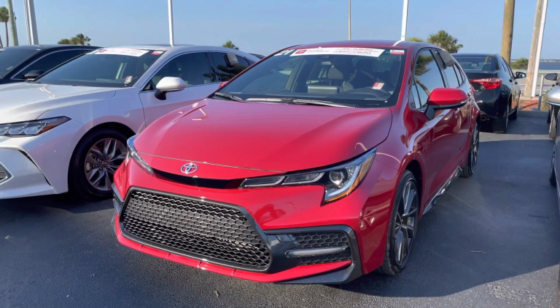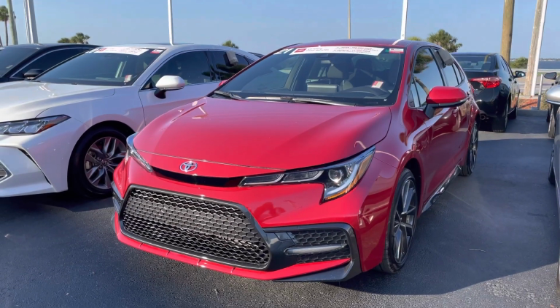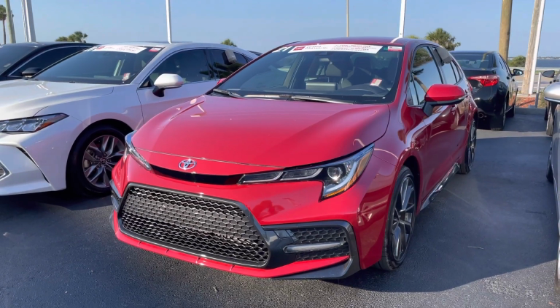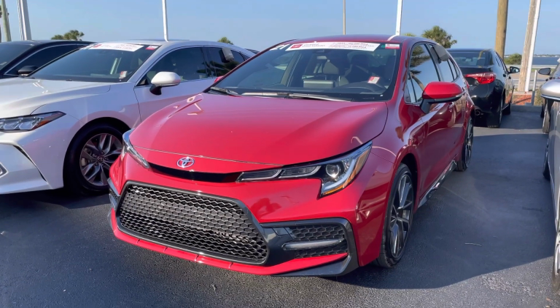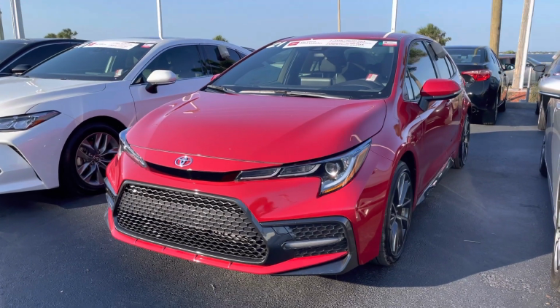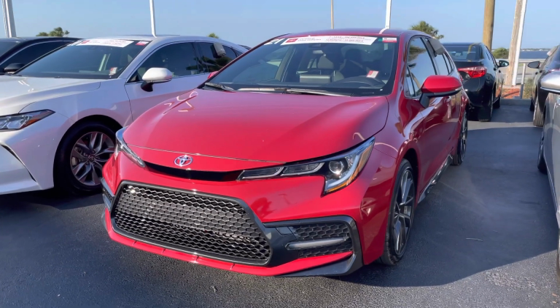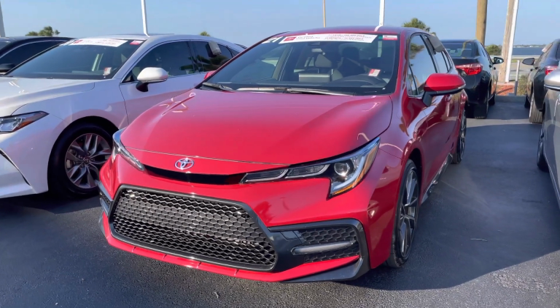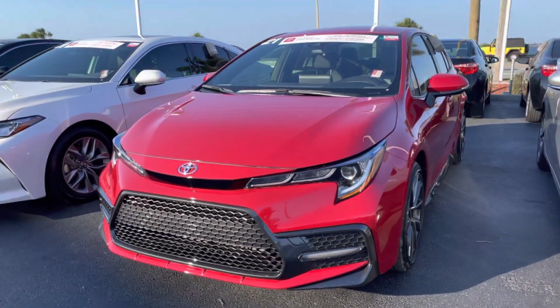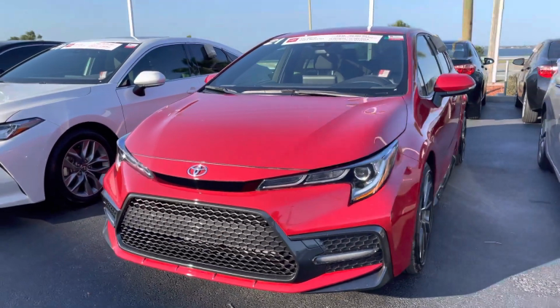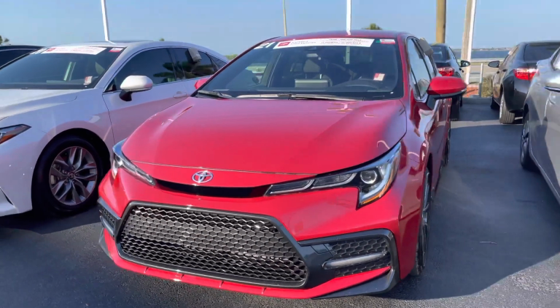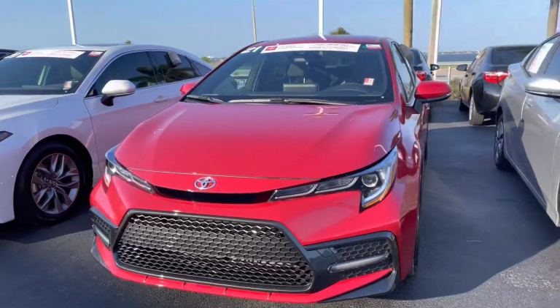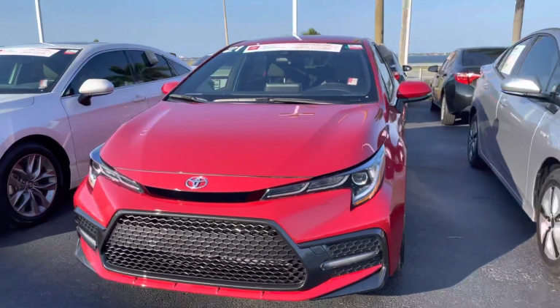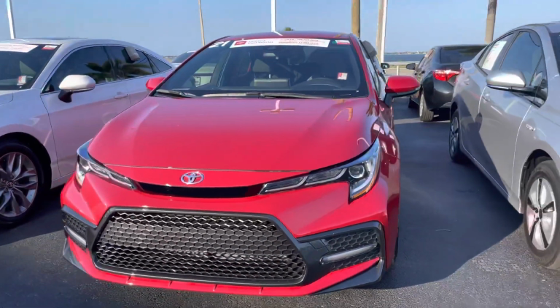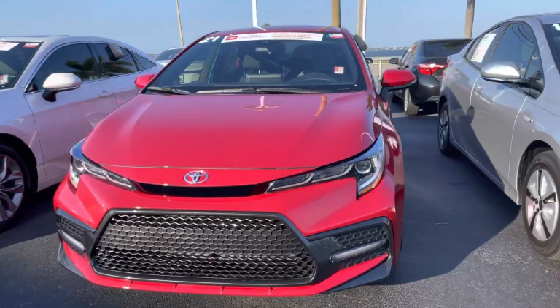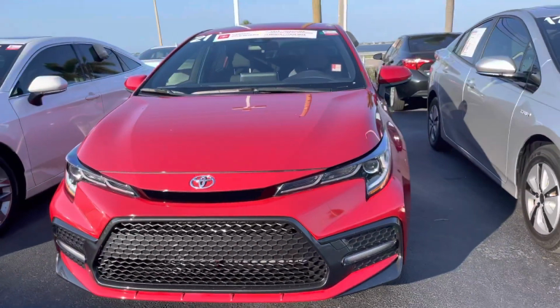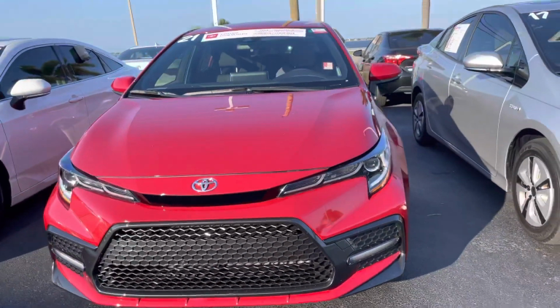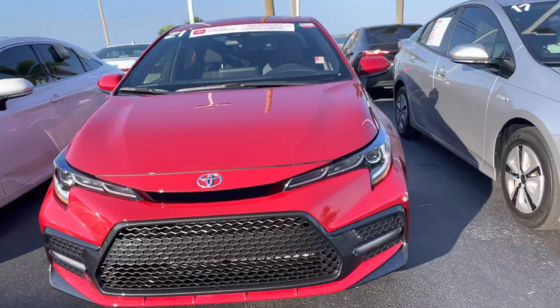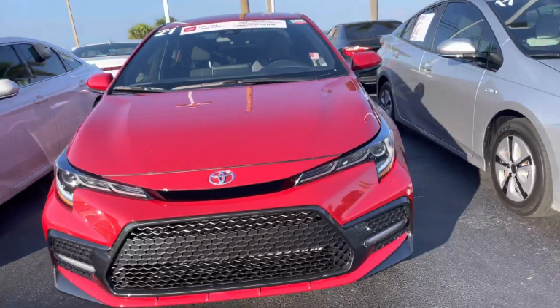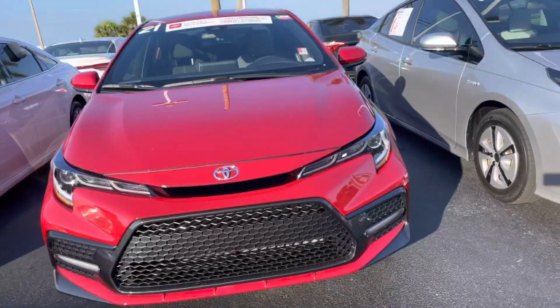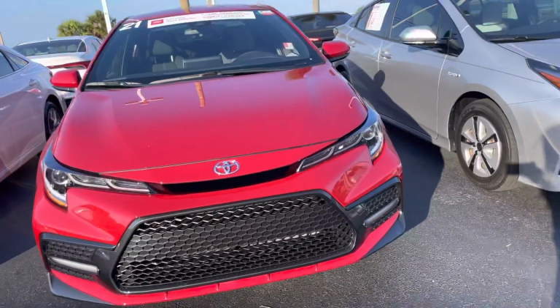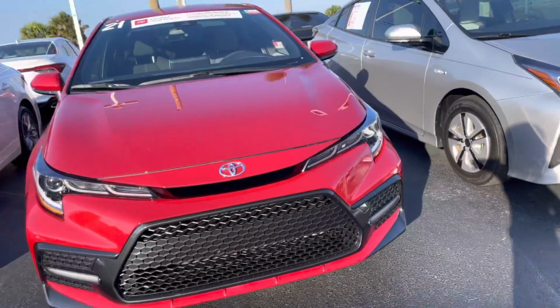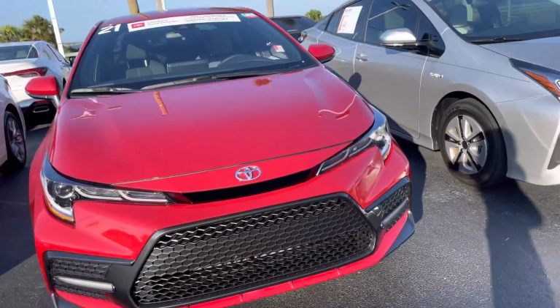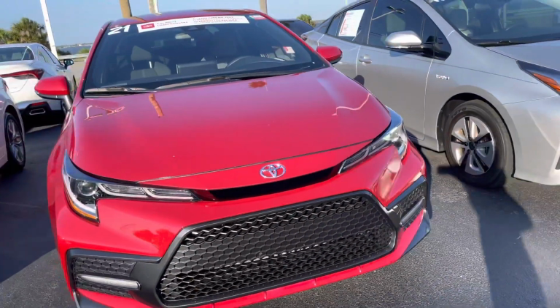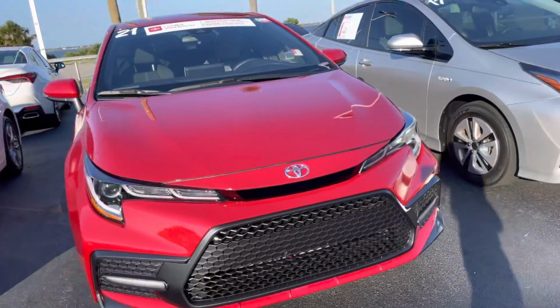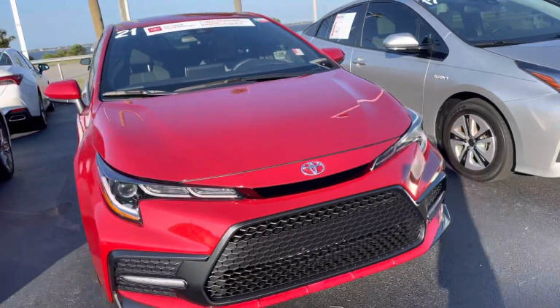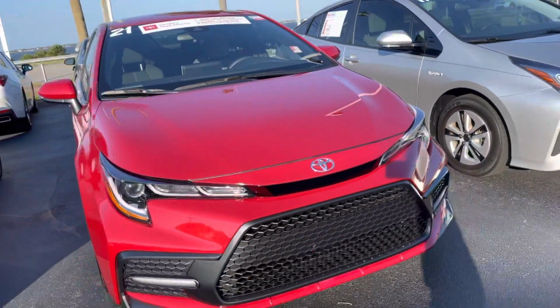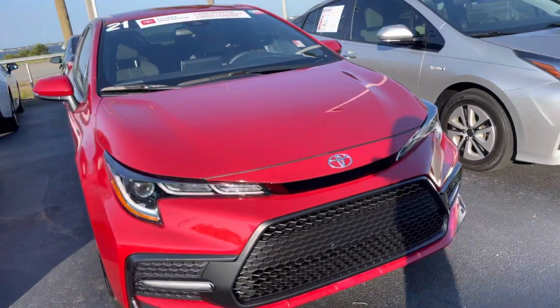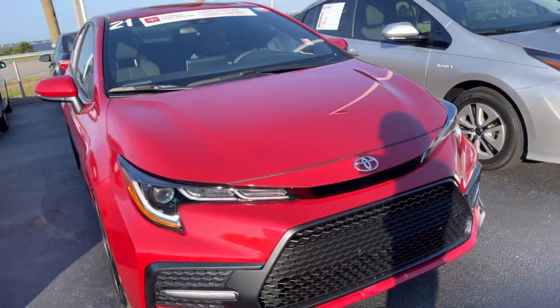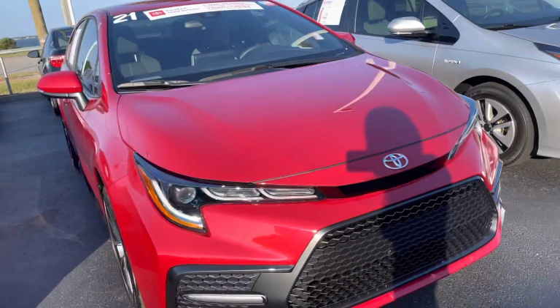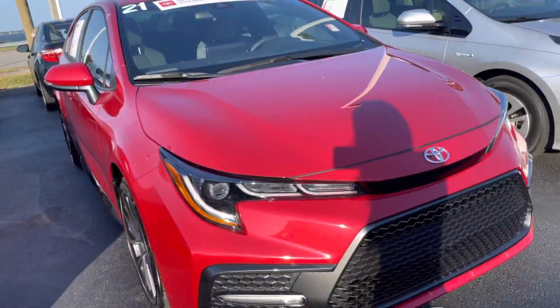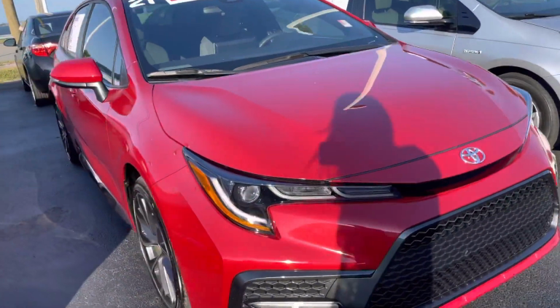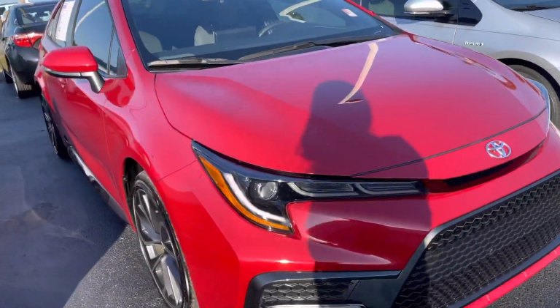Hey, this is Taylor with Toyota at Melbourne. I am standing here in front of my 2021 Toyota Corolla and I want to make a quick walk-around video for you.